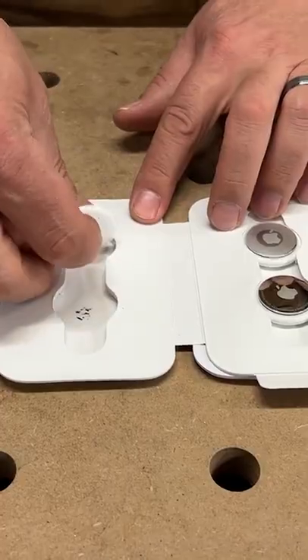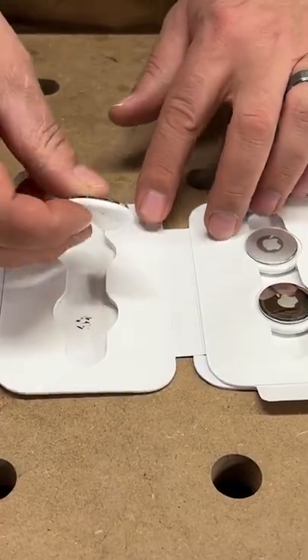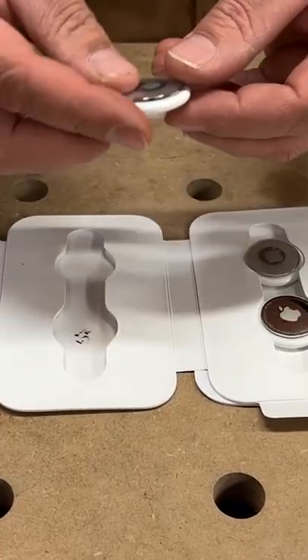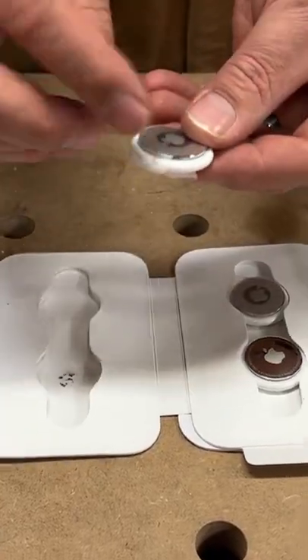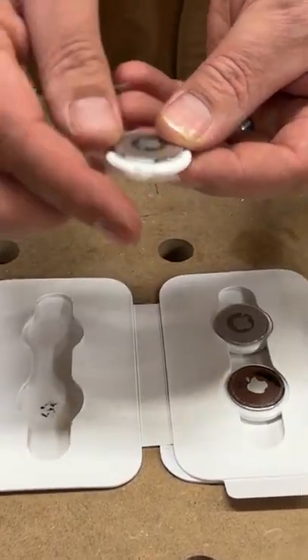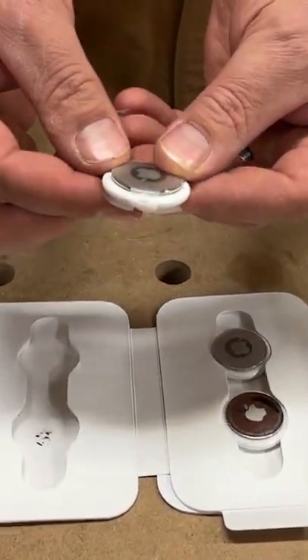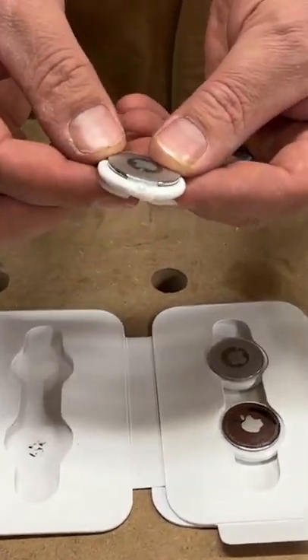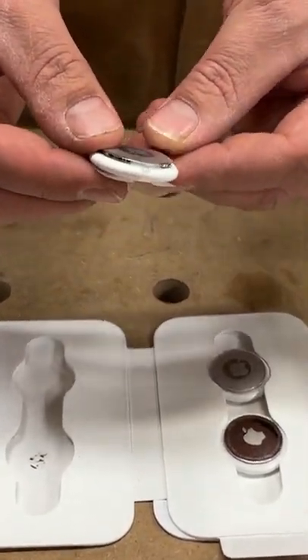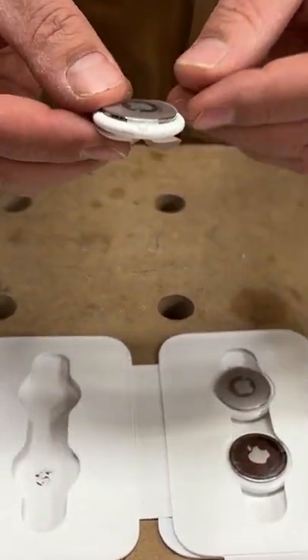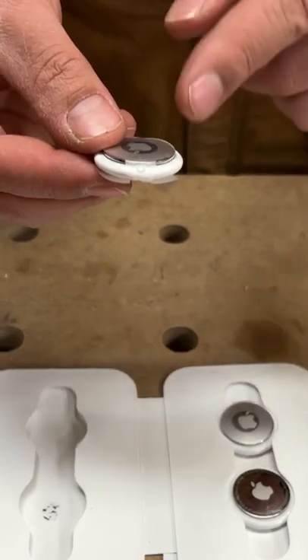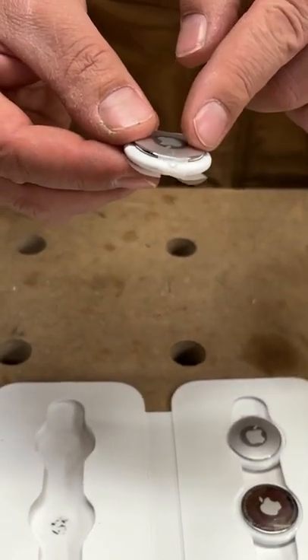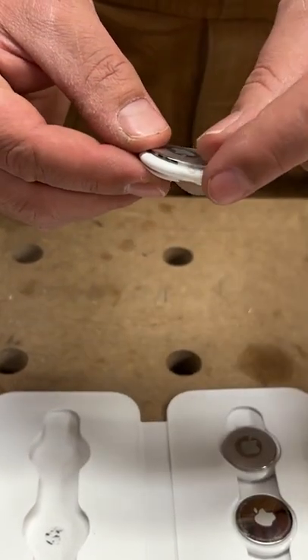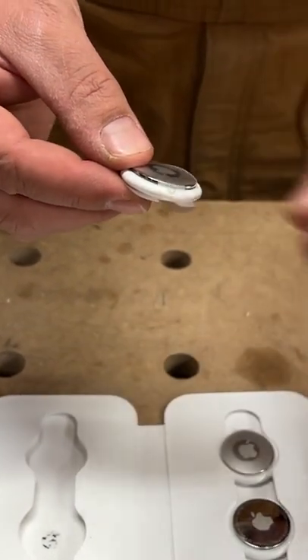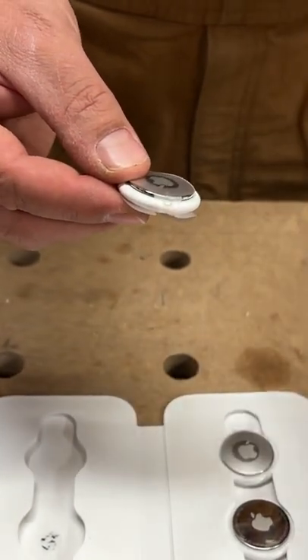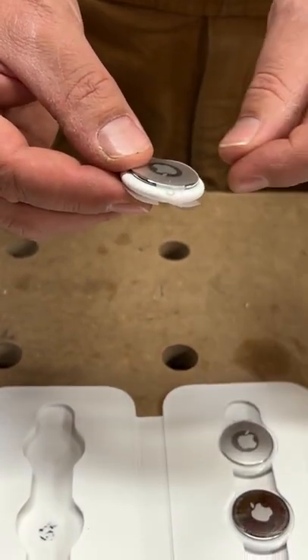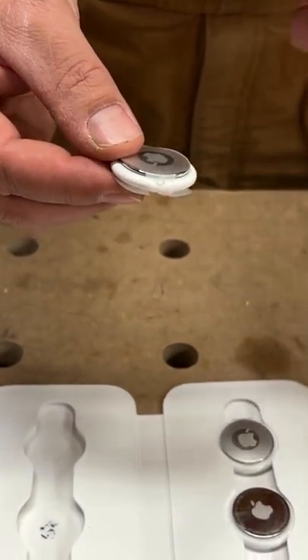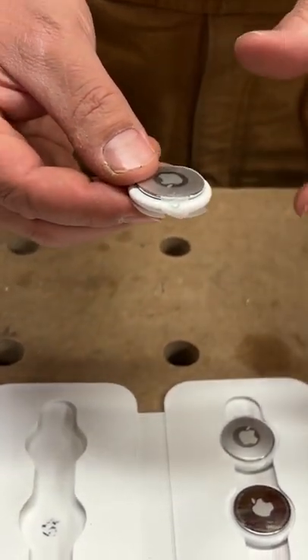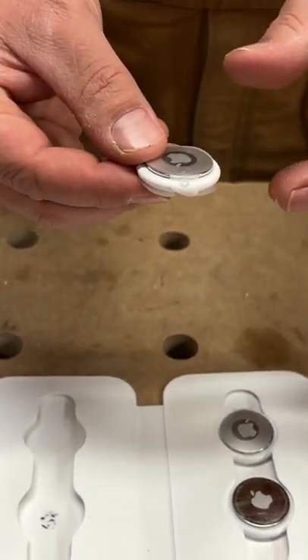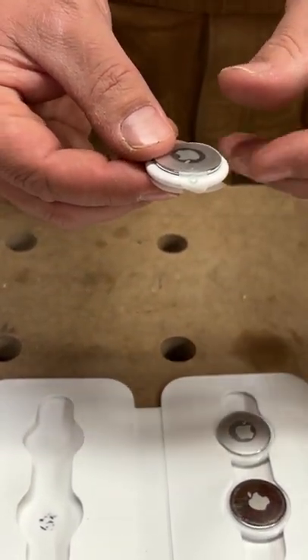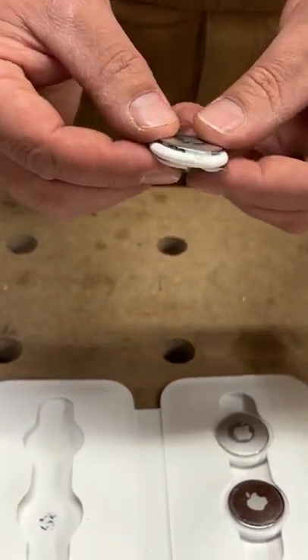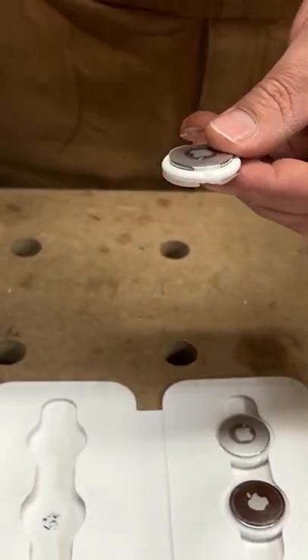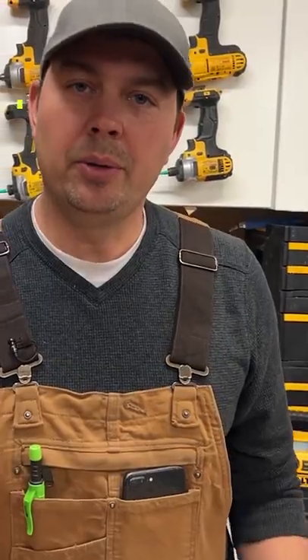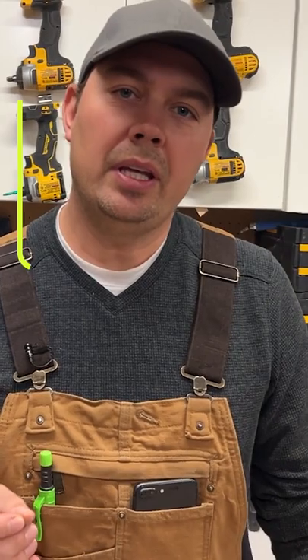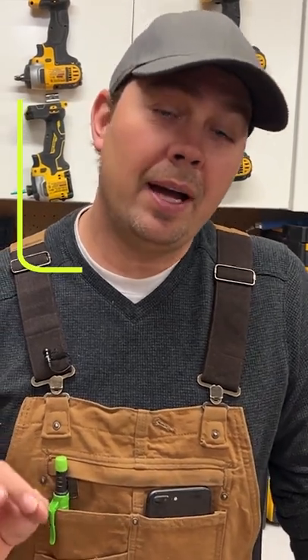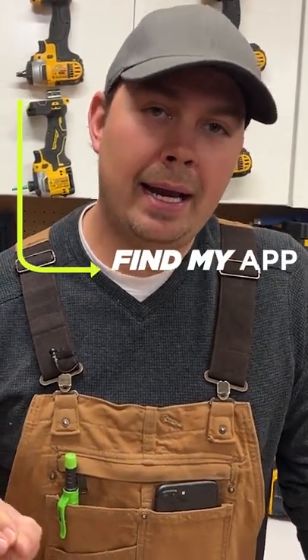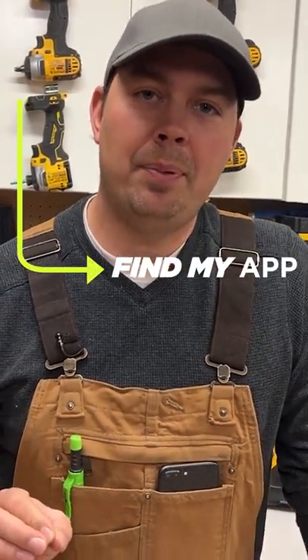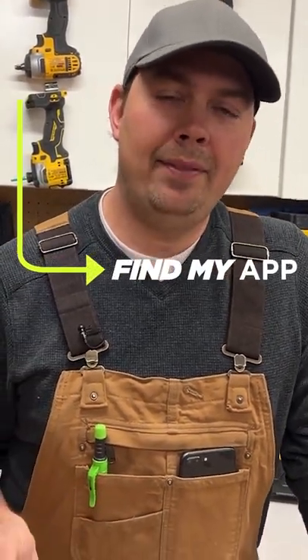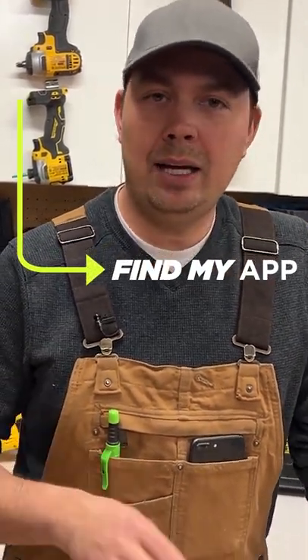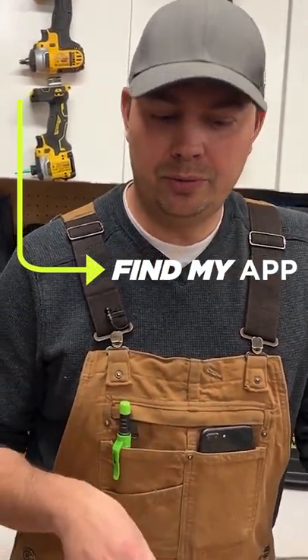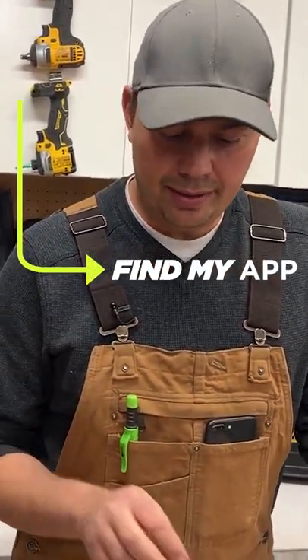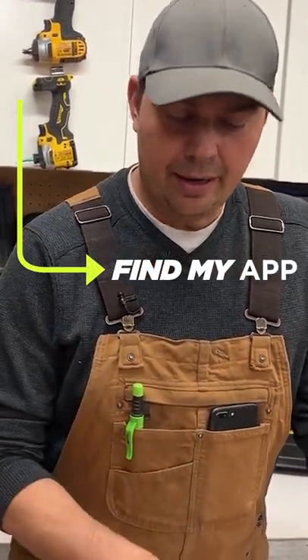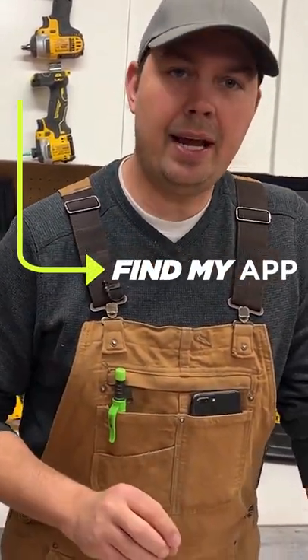The AirTags come wrapped up, so when you want to use one, you'll pull the plastic off right next to your phone and your phone will recognize it. You use the Find My app, and that allows you to find the AirTag.